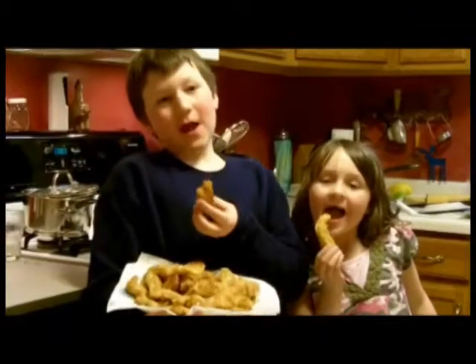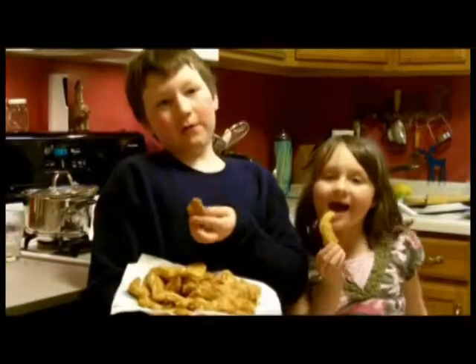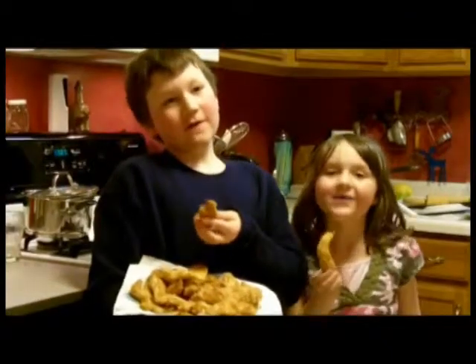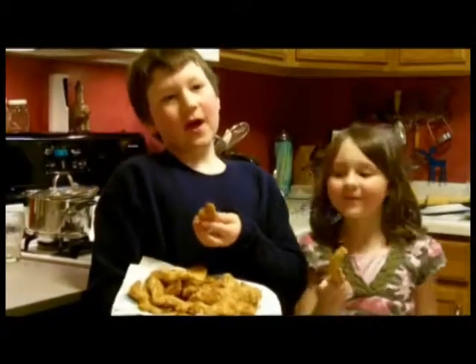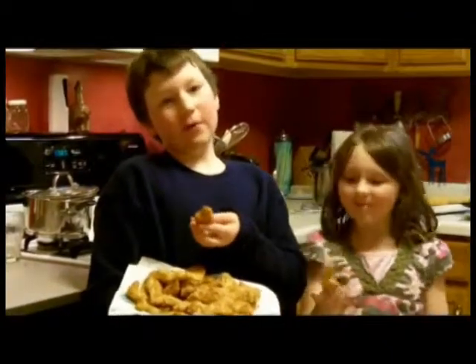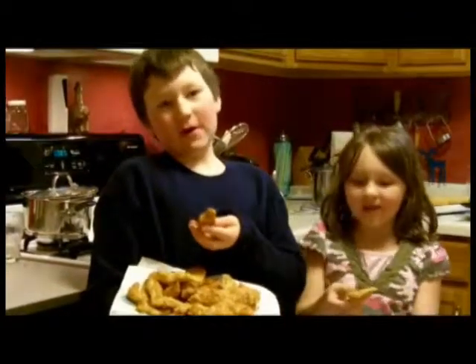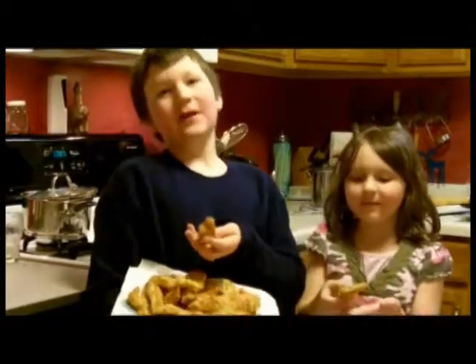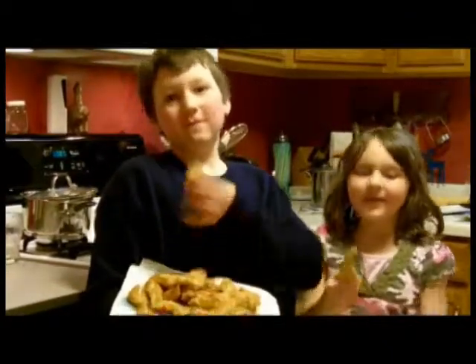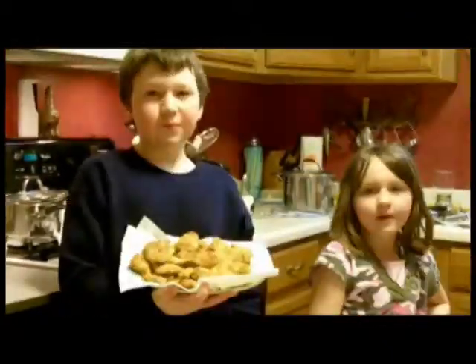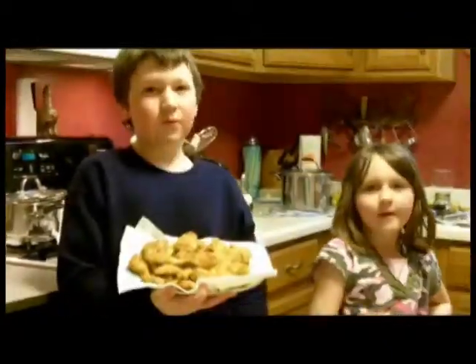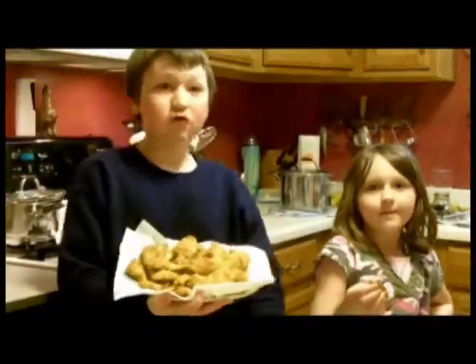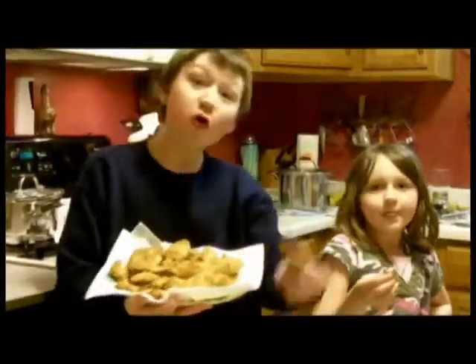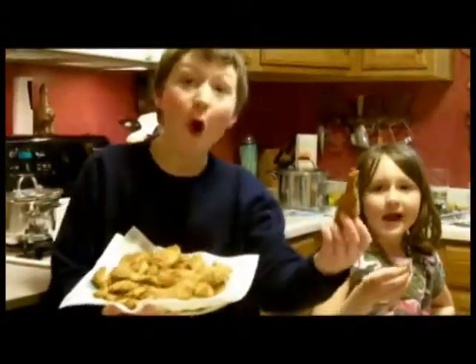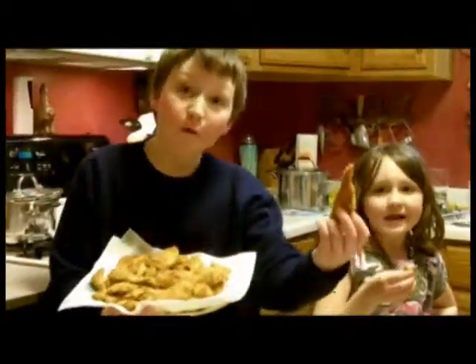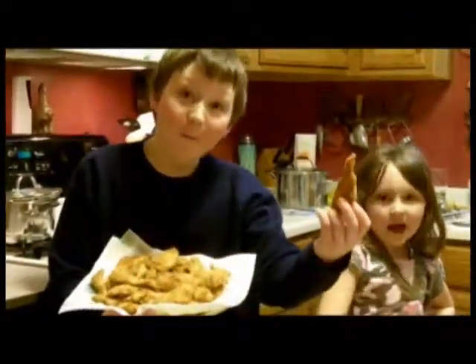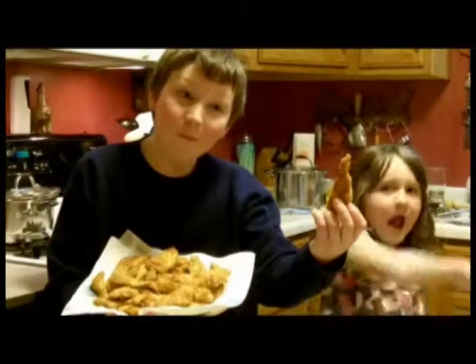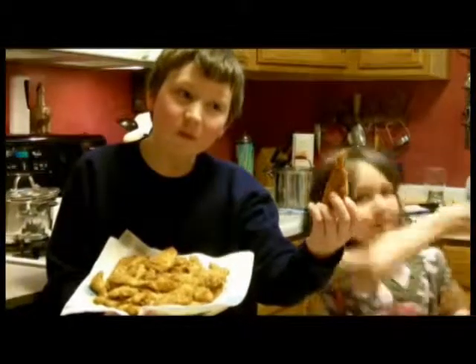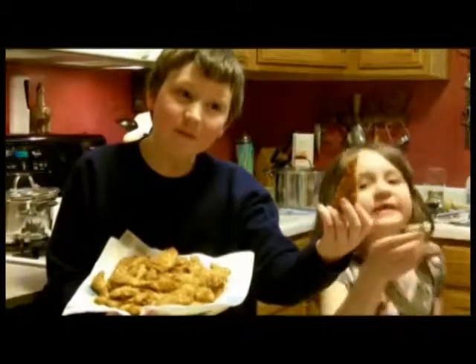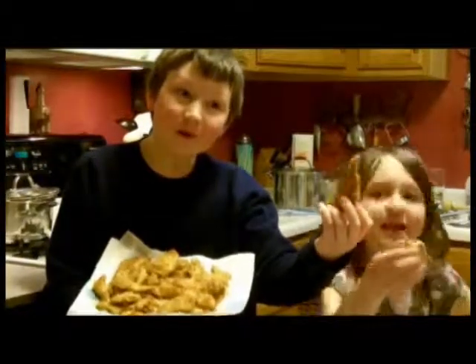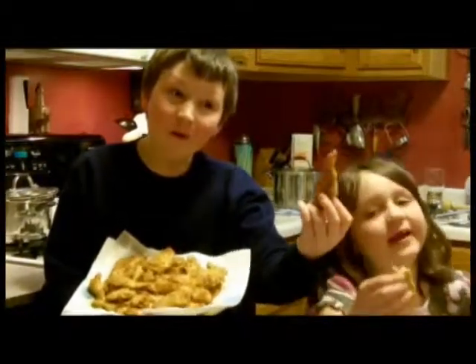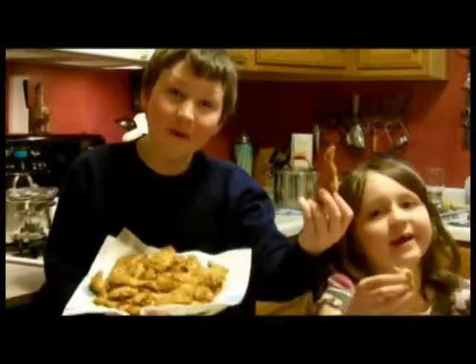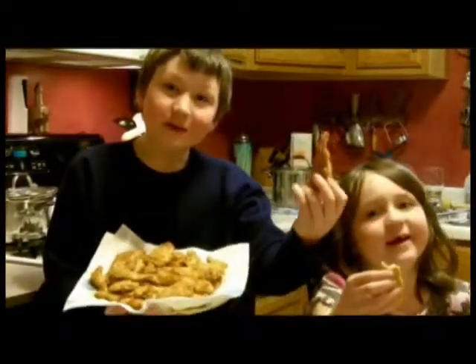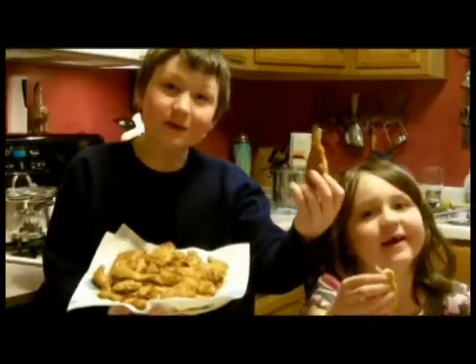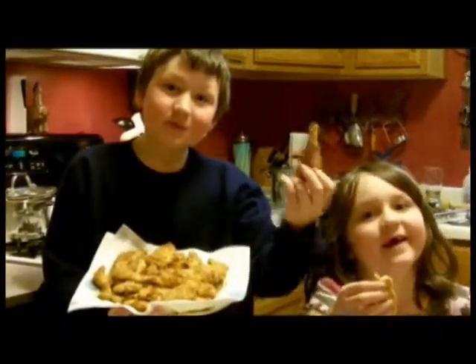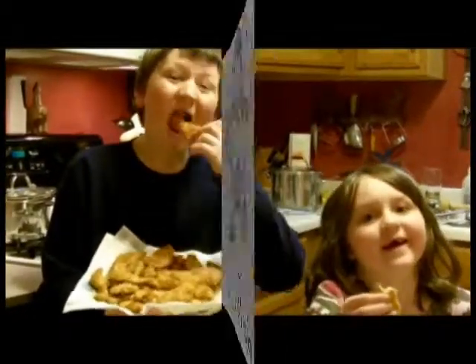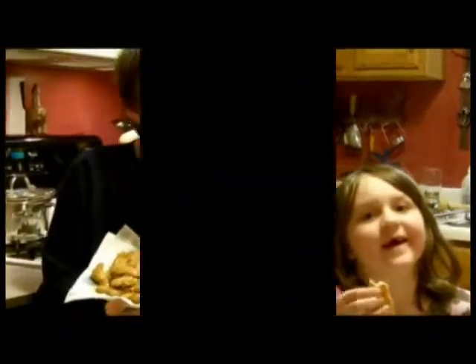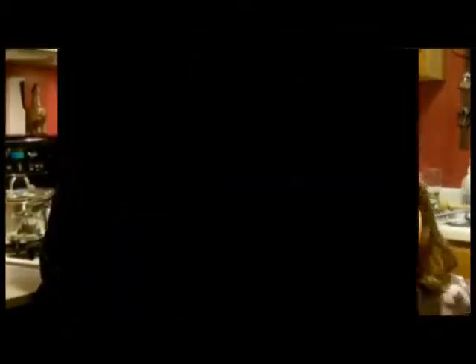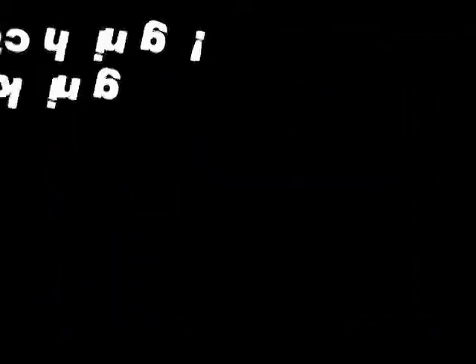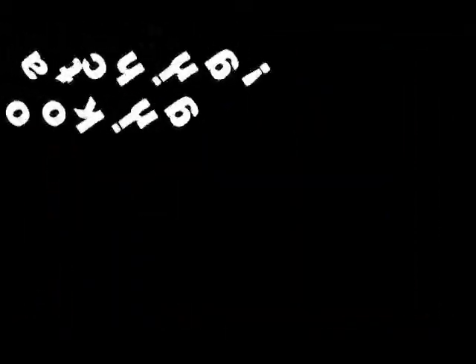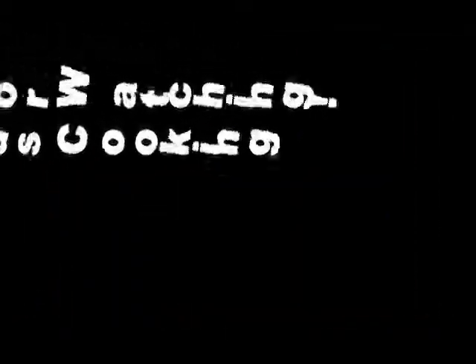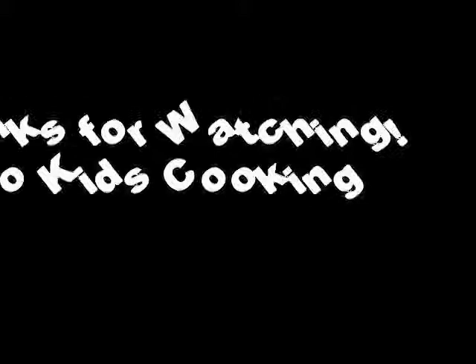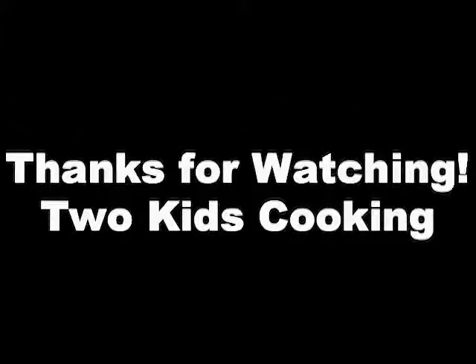All right, now we're finished and we're ready to eat. Chicken! Happy chicken eating!